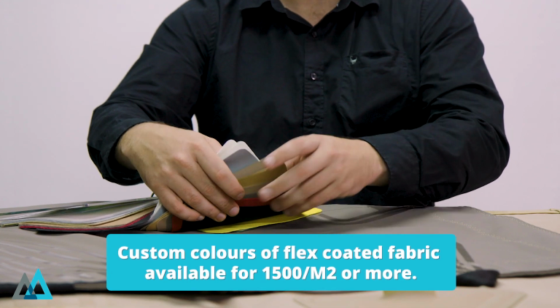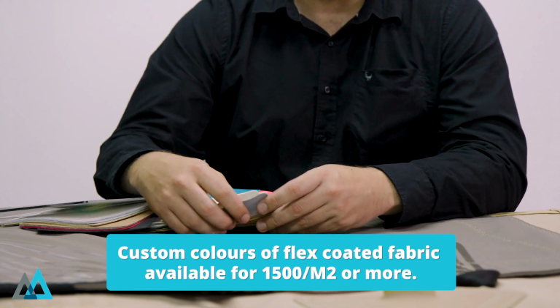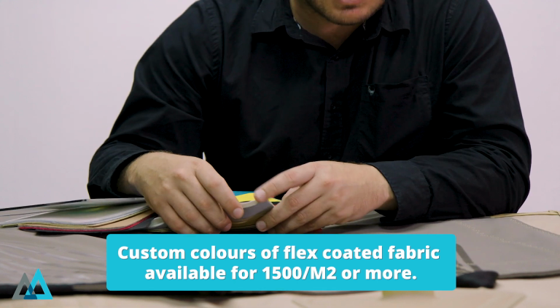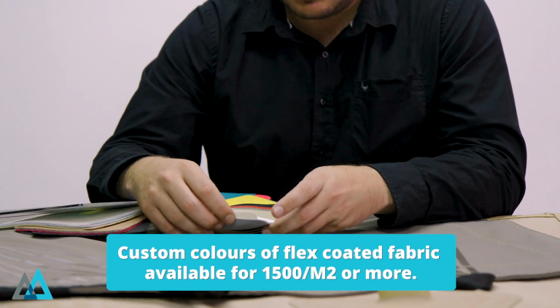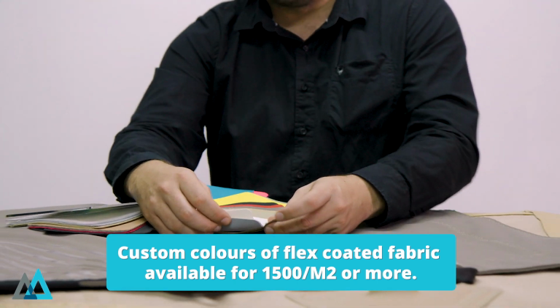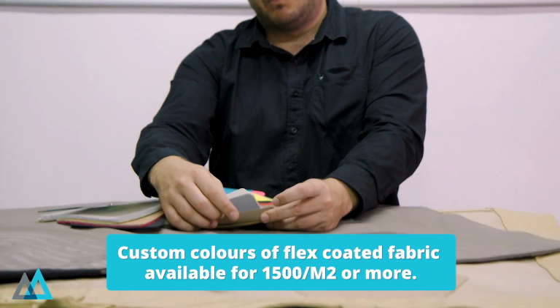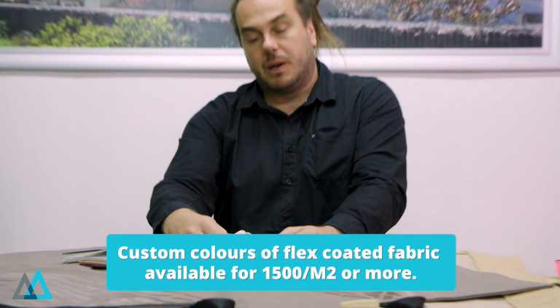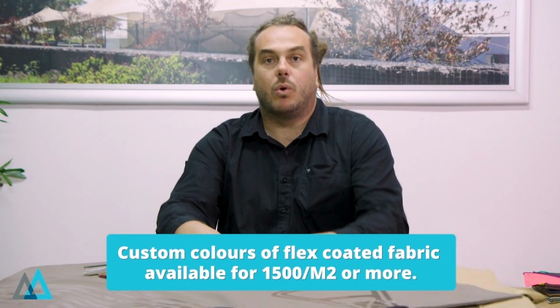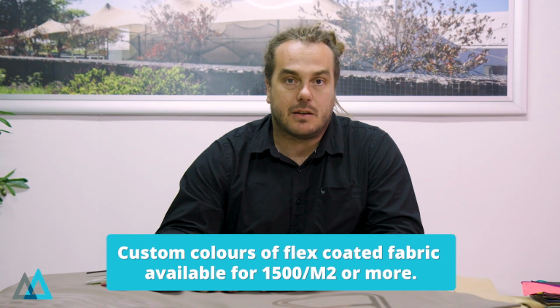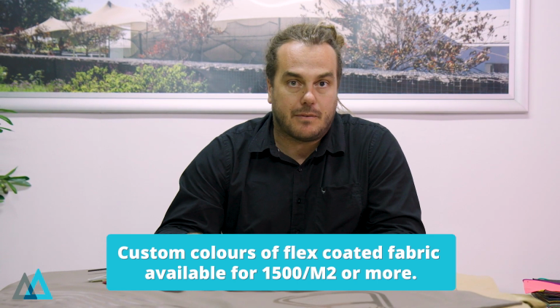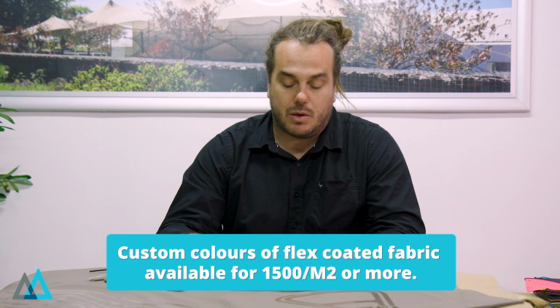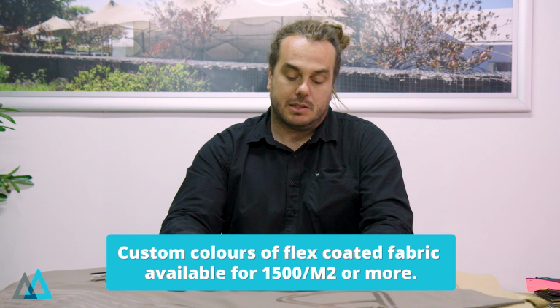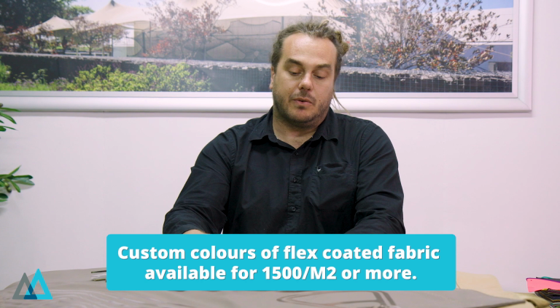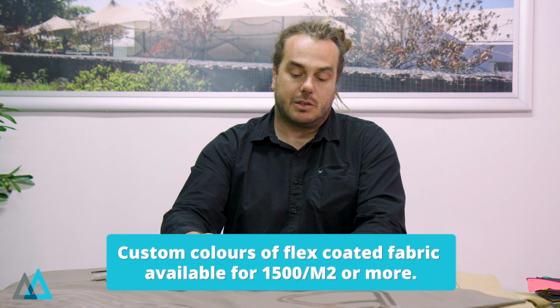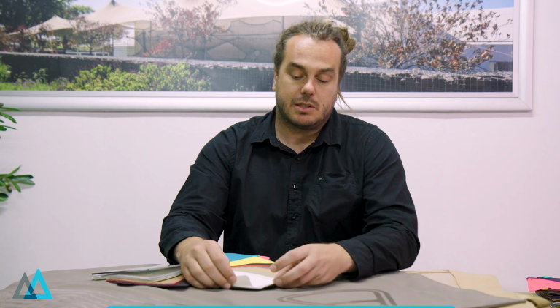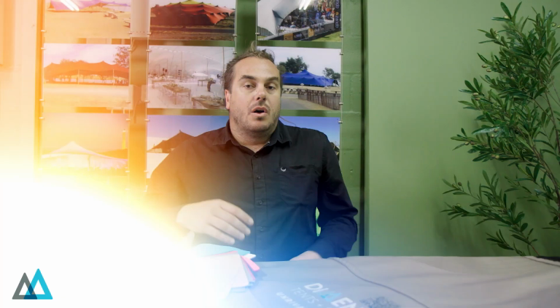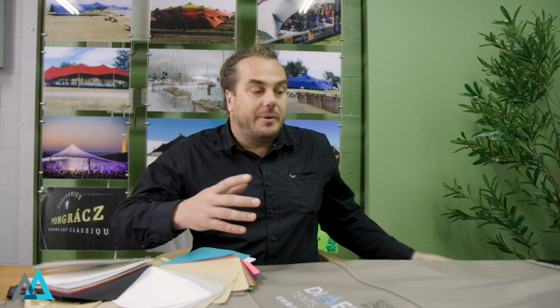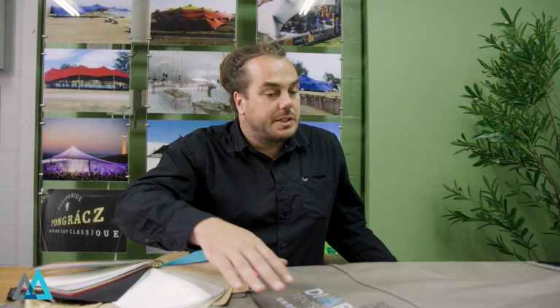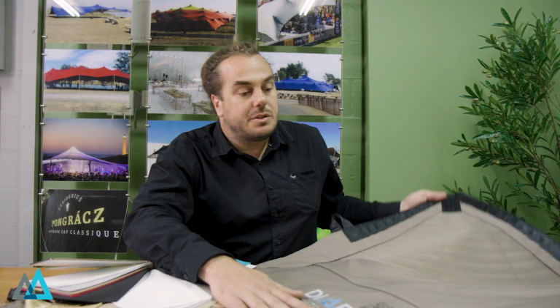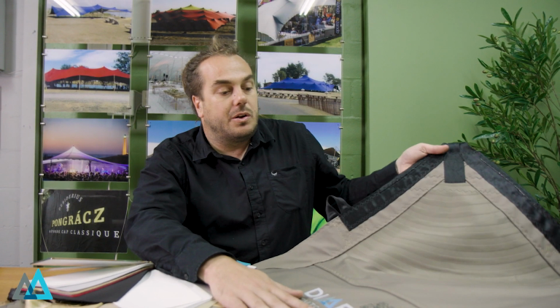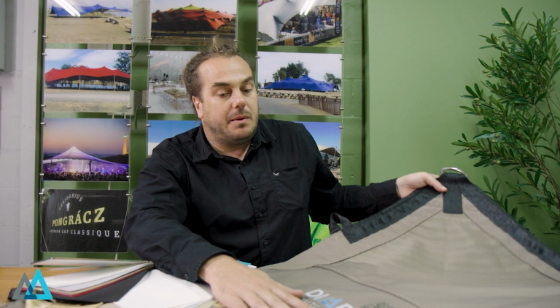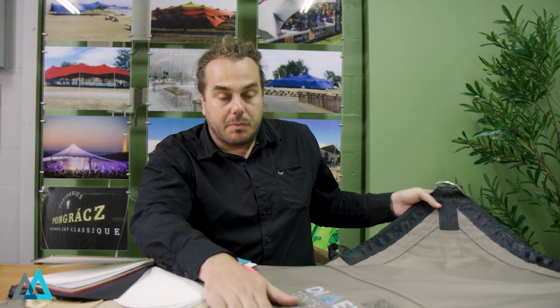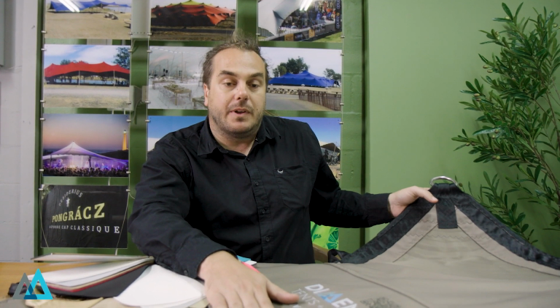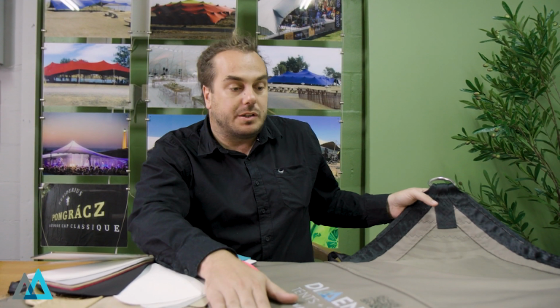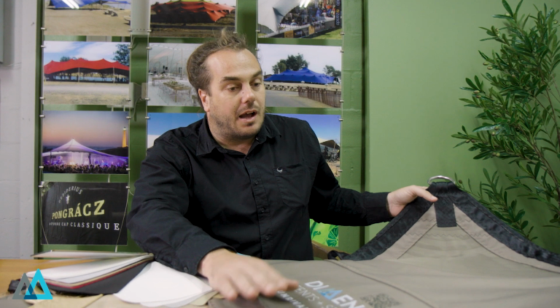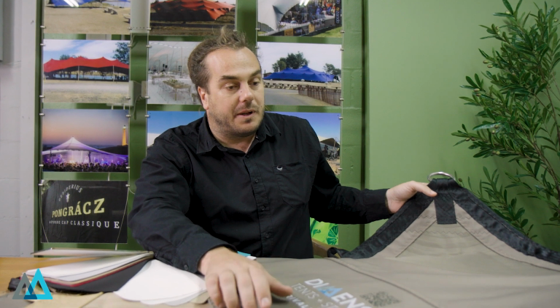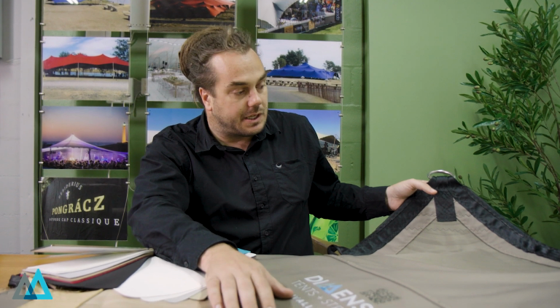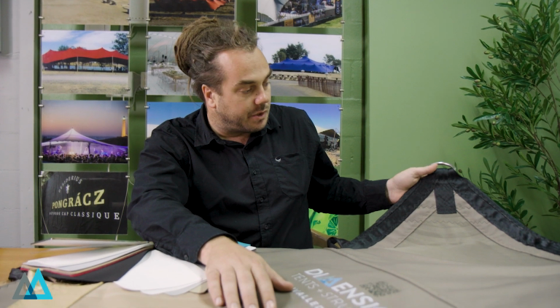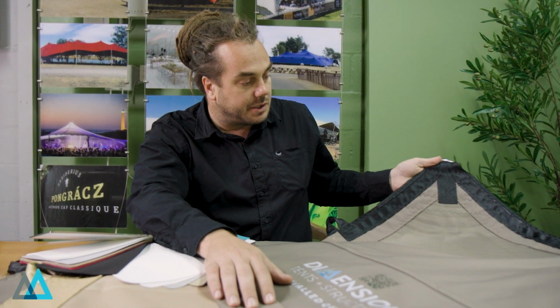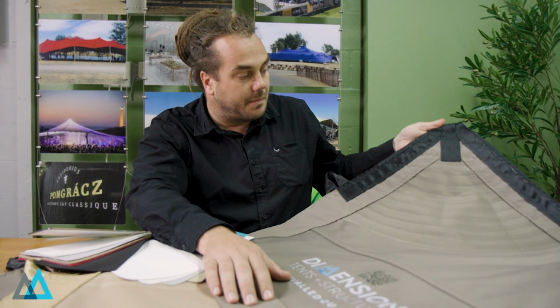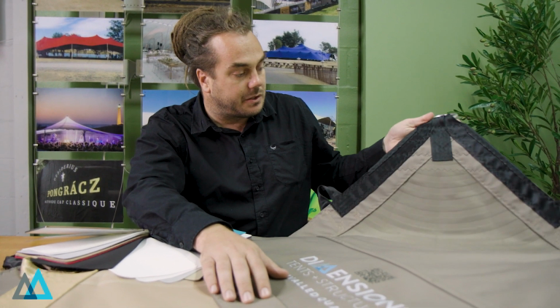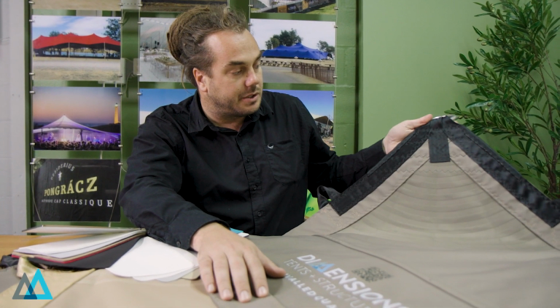We do offer custom colors as well, with a minimum order of one thousand five hundred square meters of your color choice. We'll be focusing now on the makeup of the Flex Coated and how it benefits us when we use it in the manufacturing process.